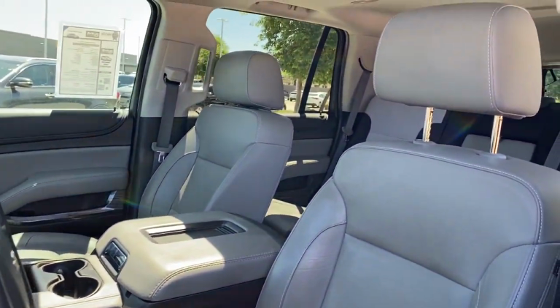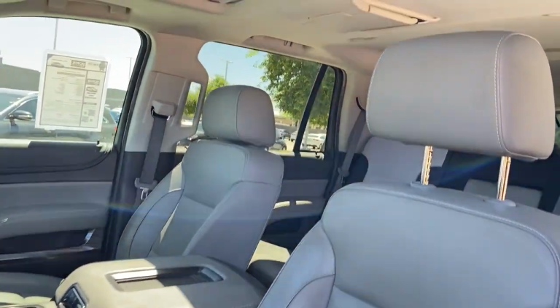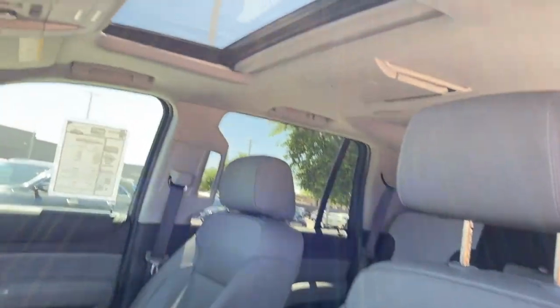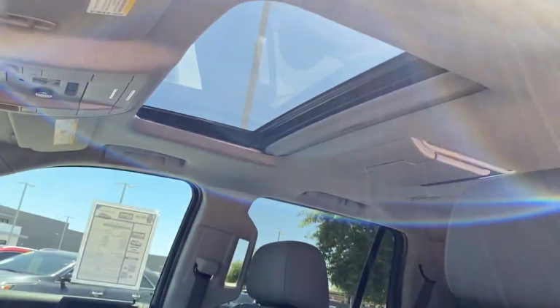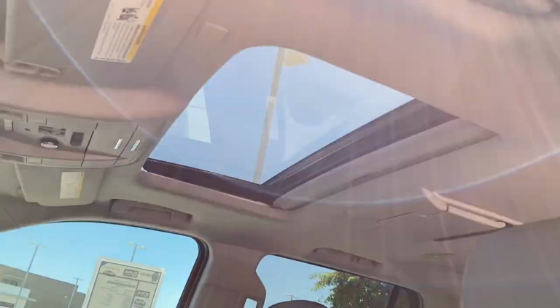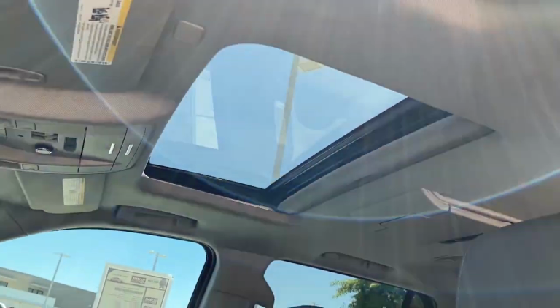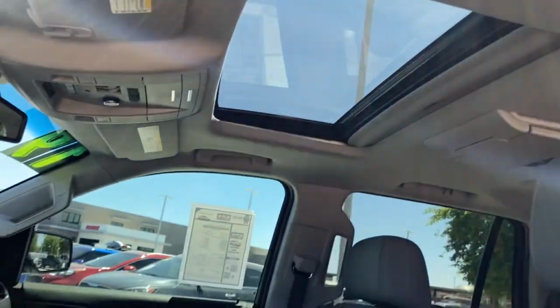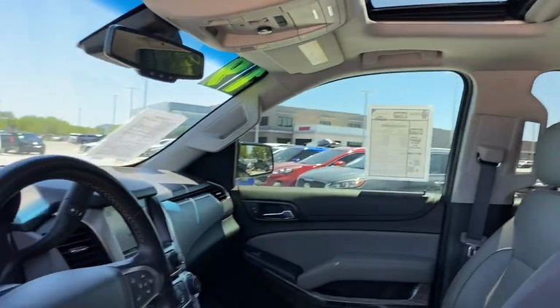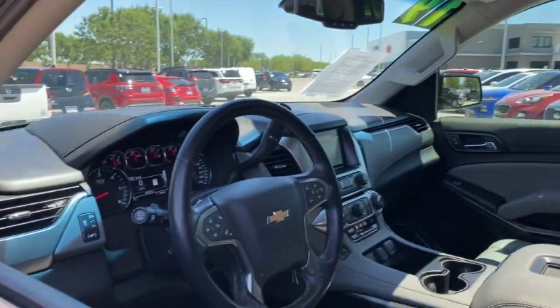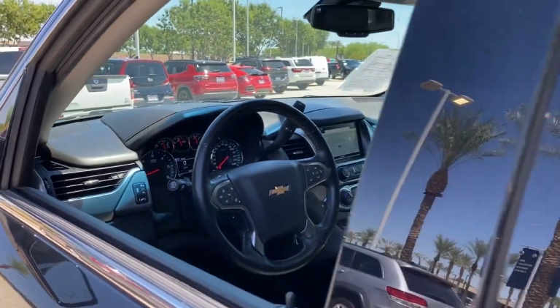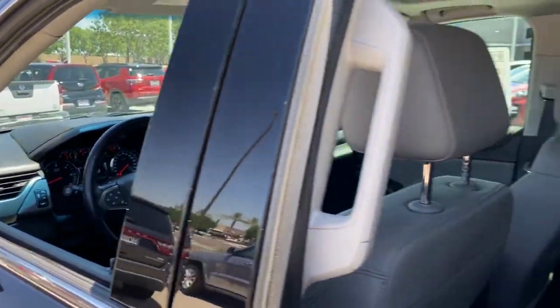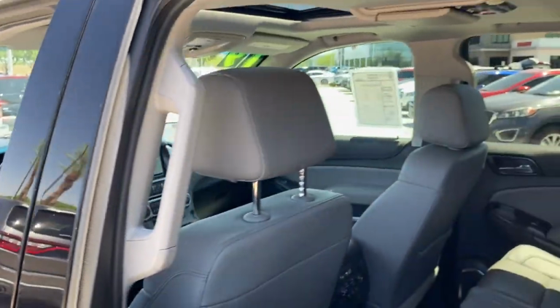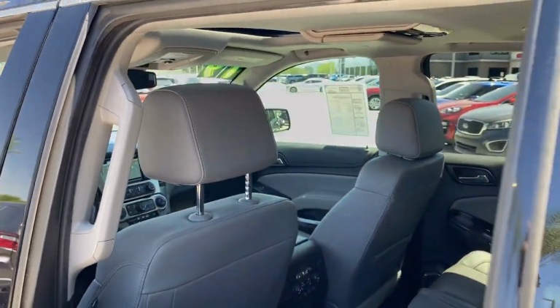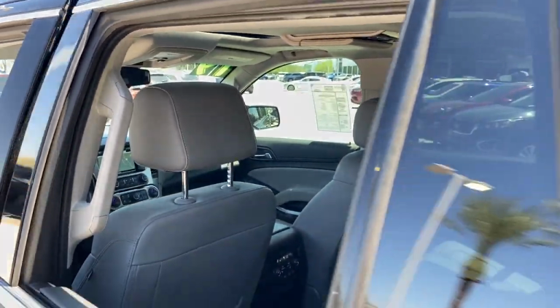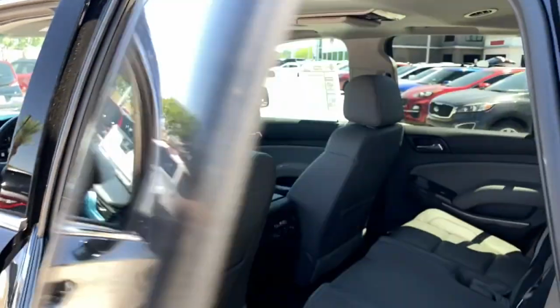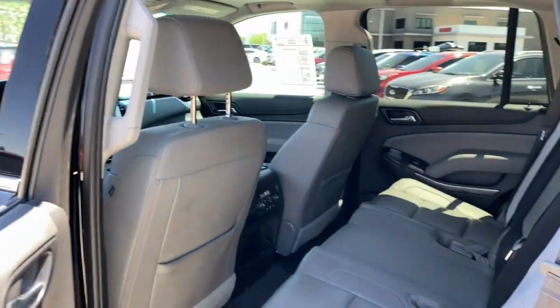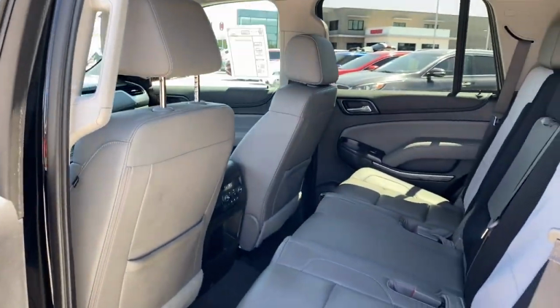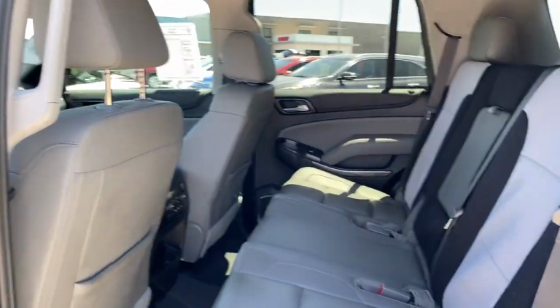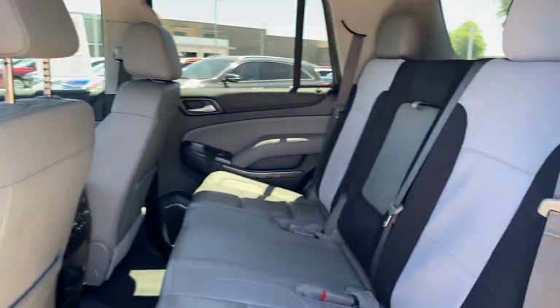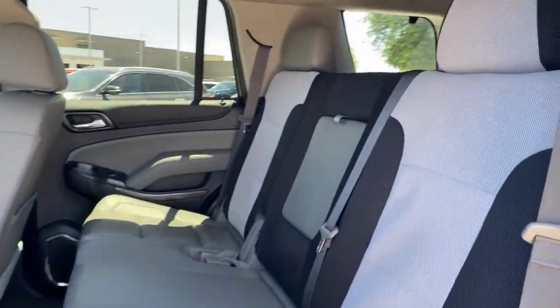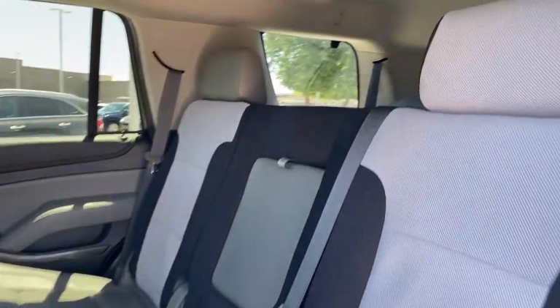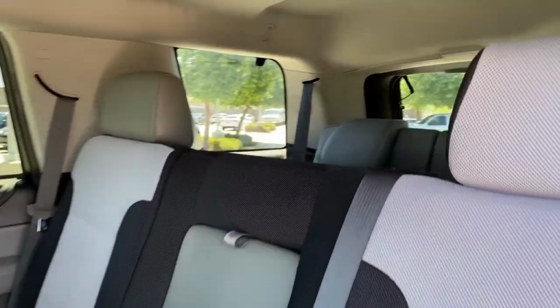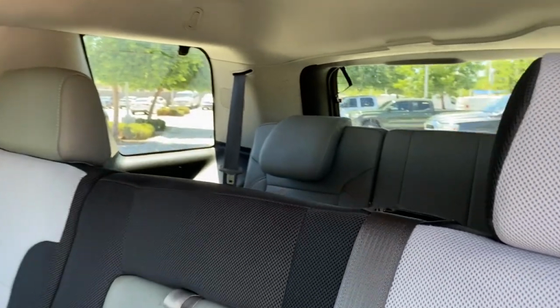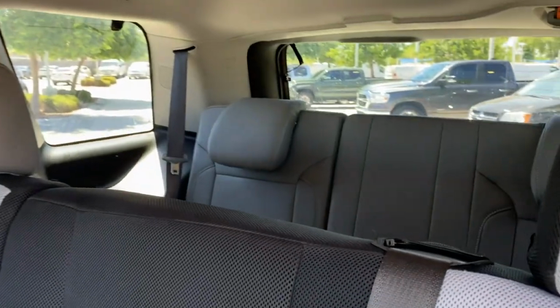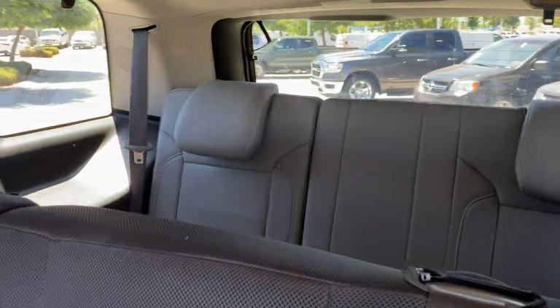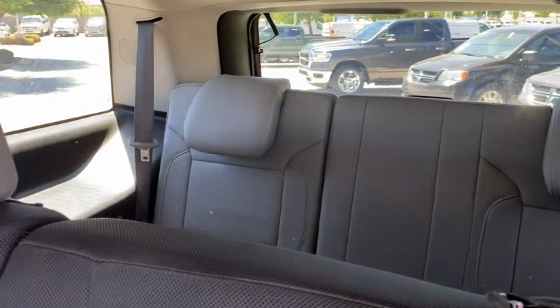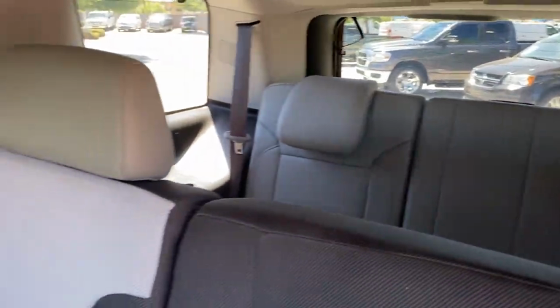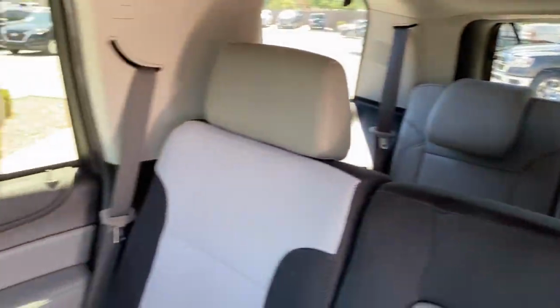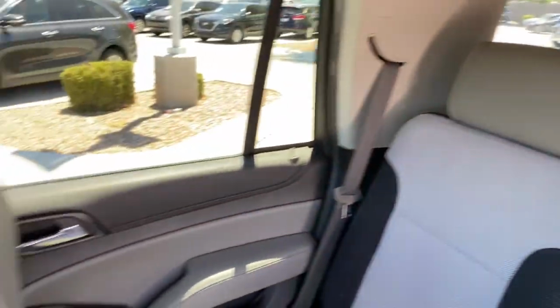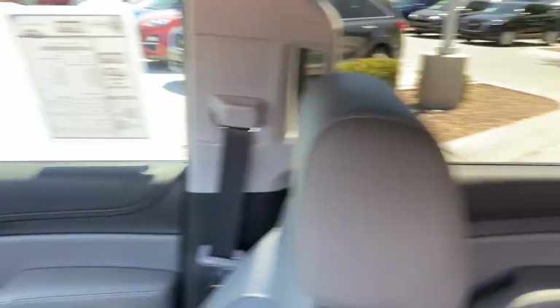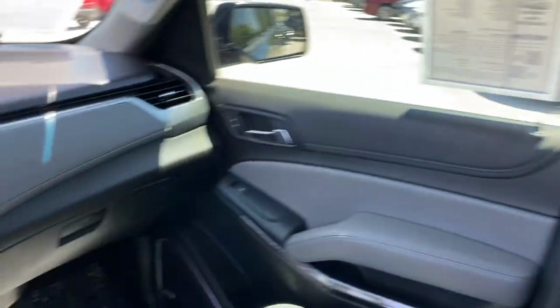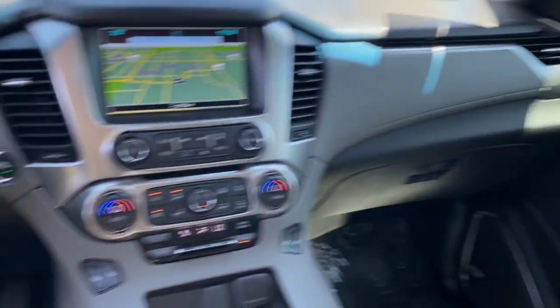These are just some of the great options this vehicle comes with: navigation system, sun/moonroof, keyless entry, remote engine start, and satellite radio.